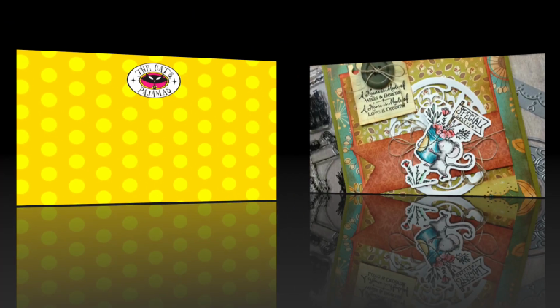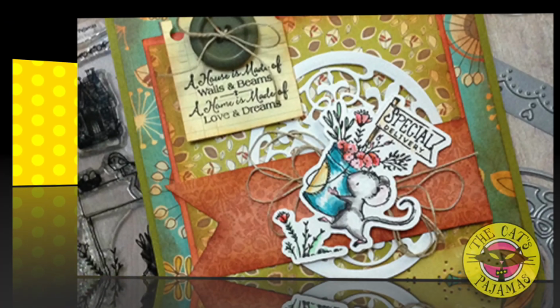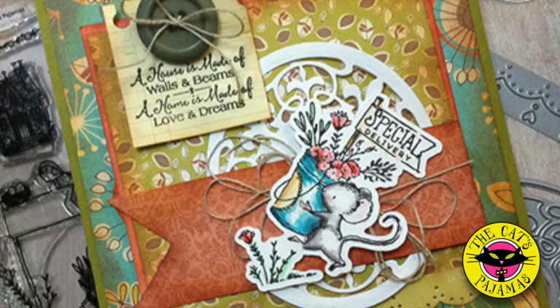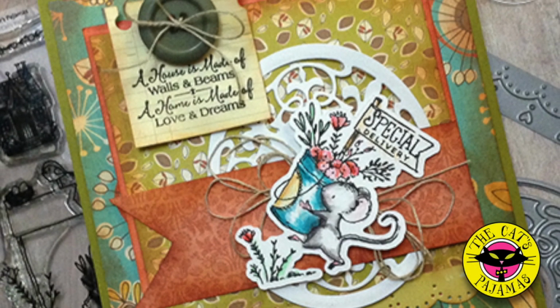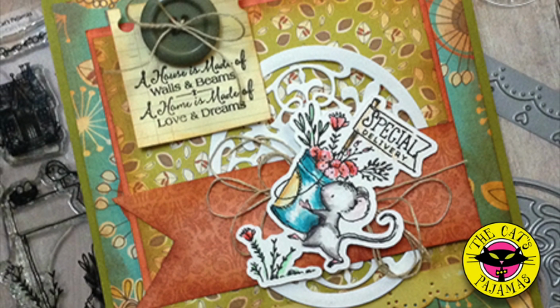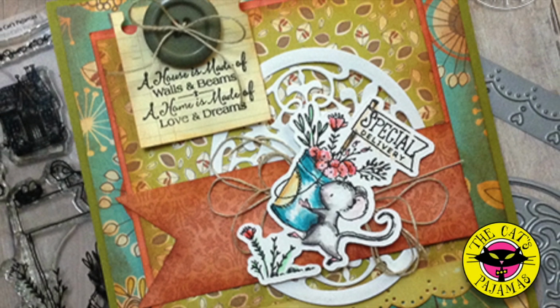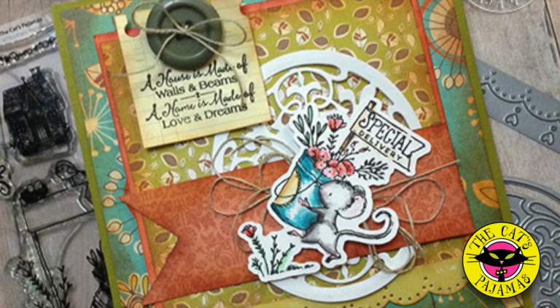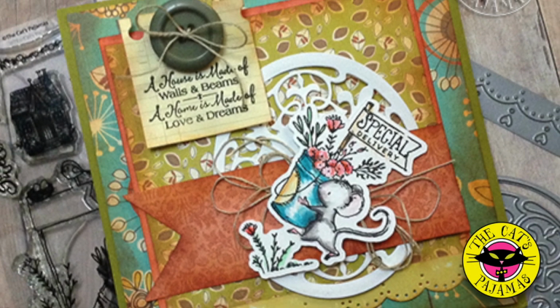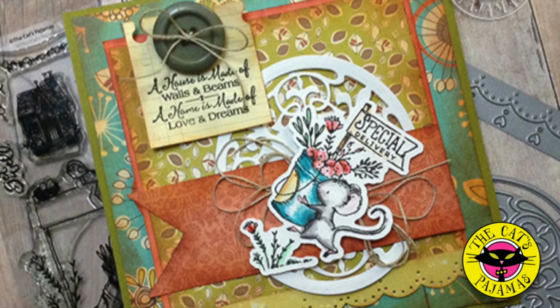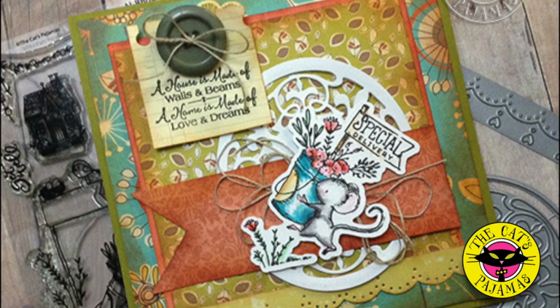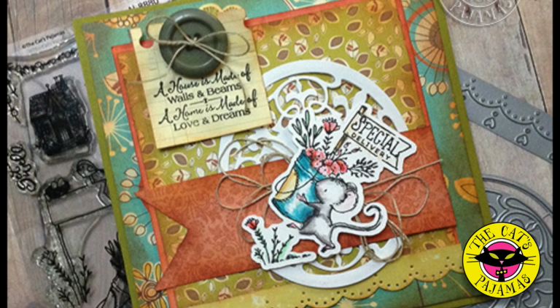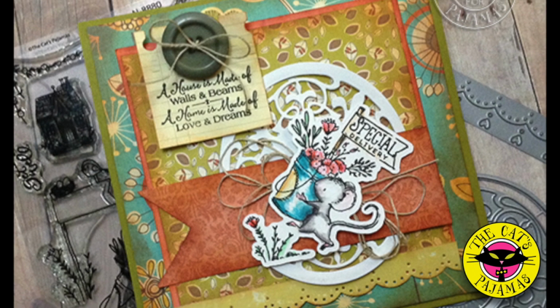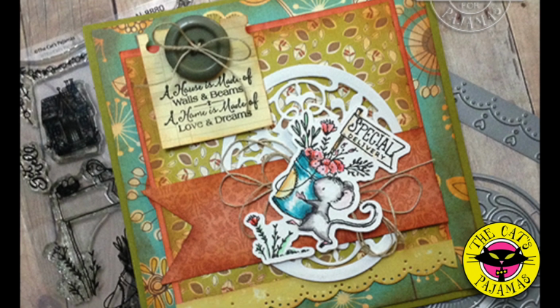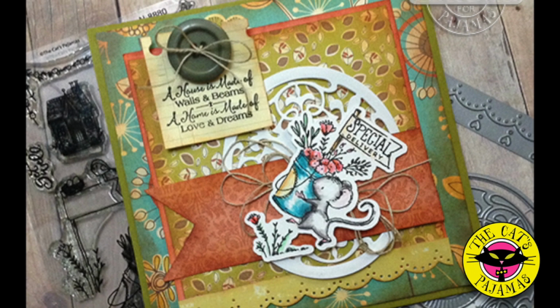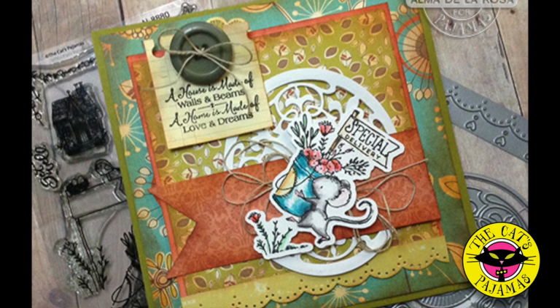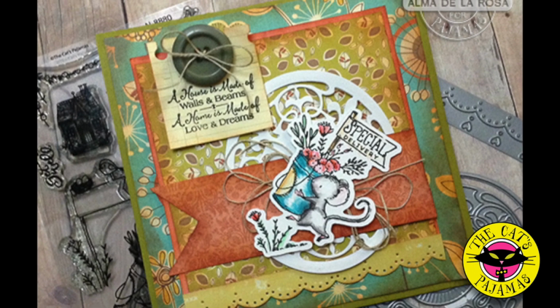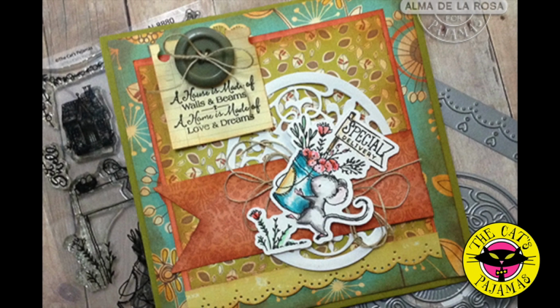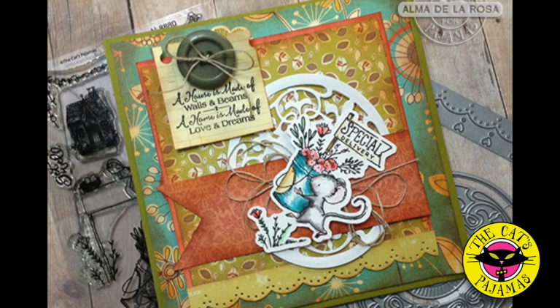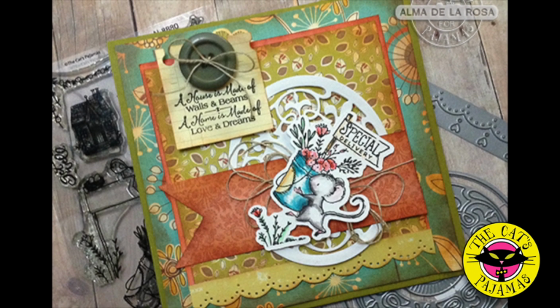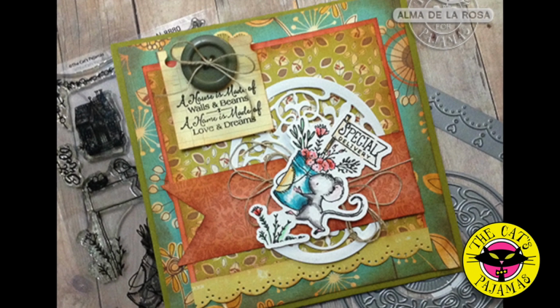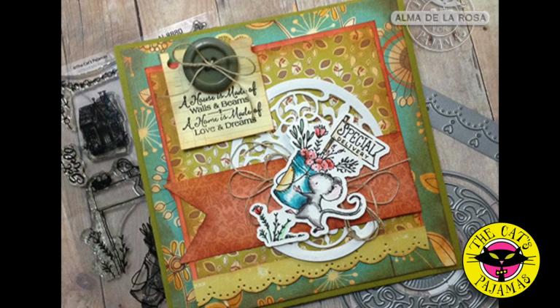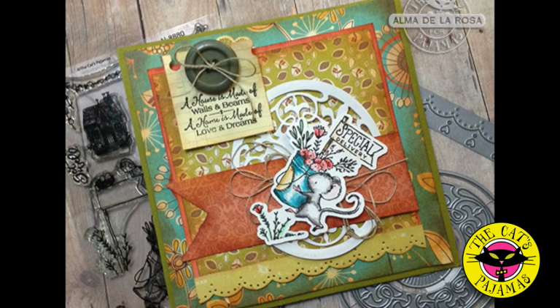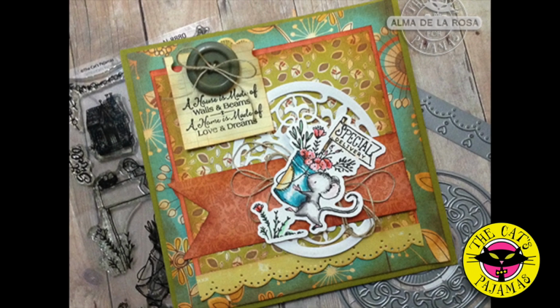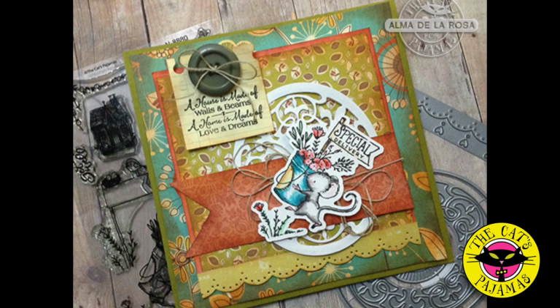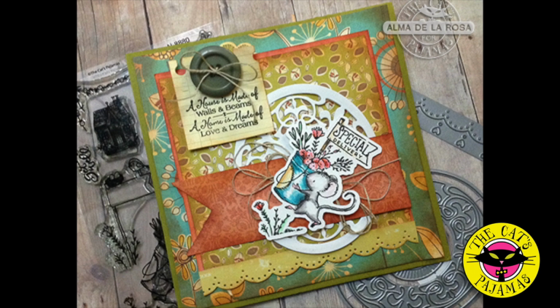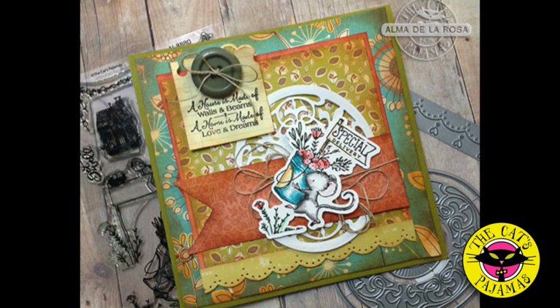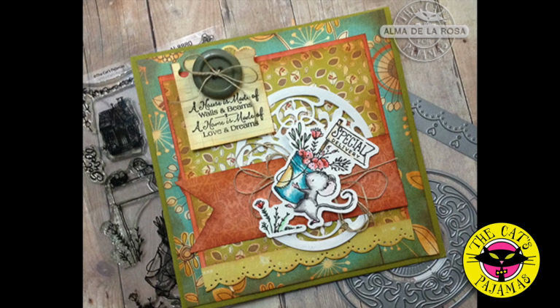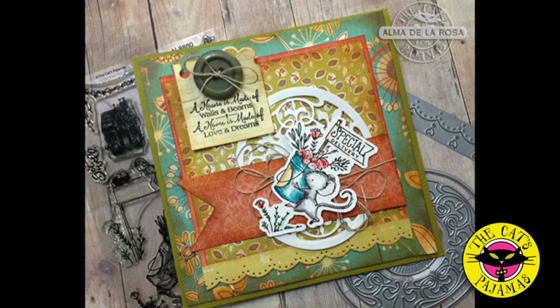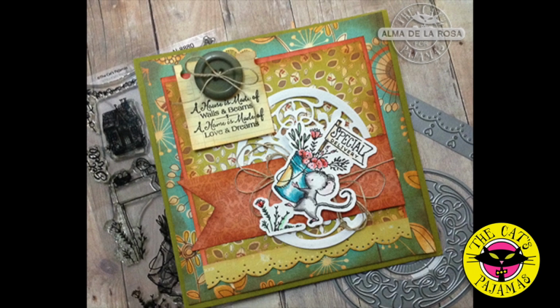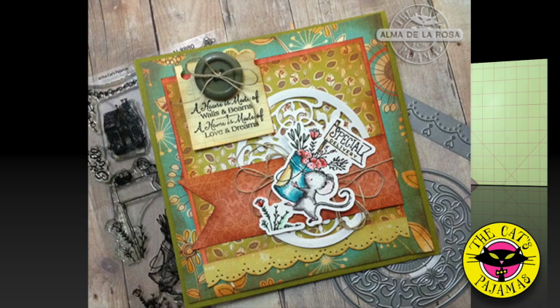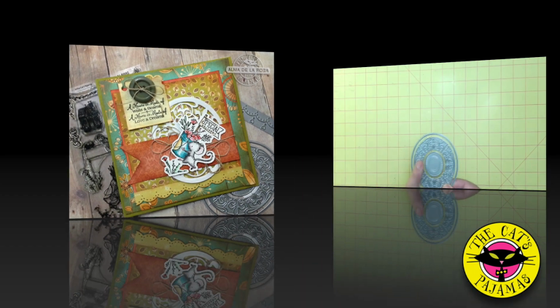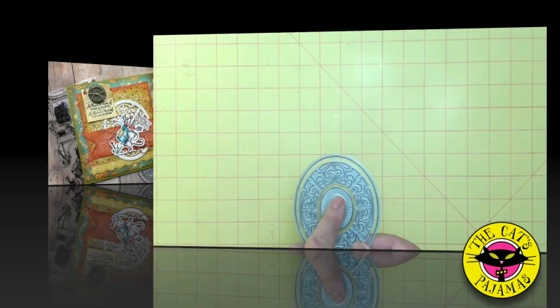Hey all, it's Alma with the Cat's Pajamas and today it's a blast from the past. I want to show you how to create this vintage card with our oval scroll duo and special delivery stamp set.